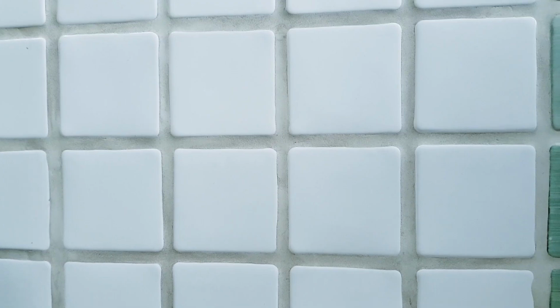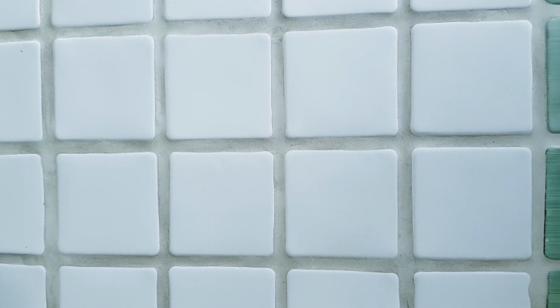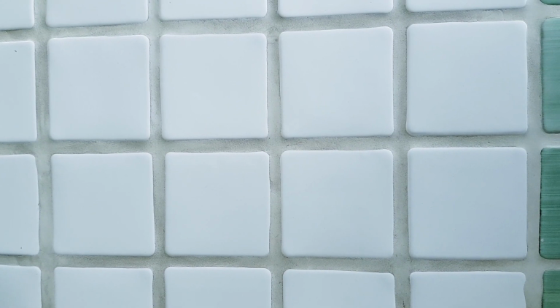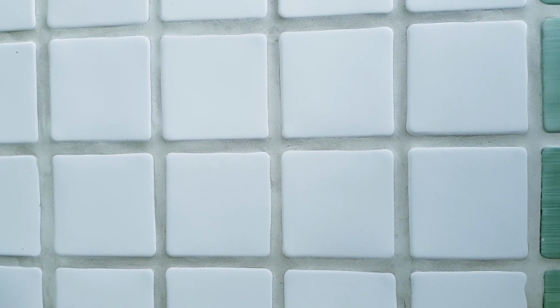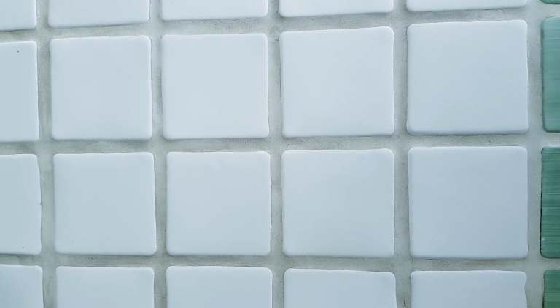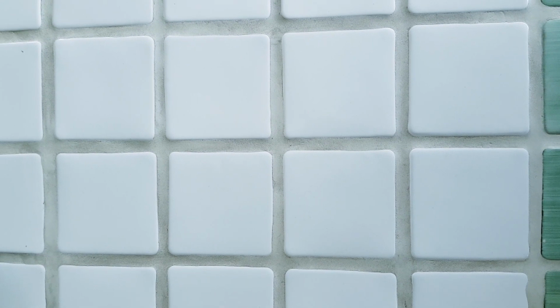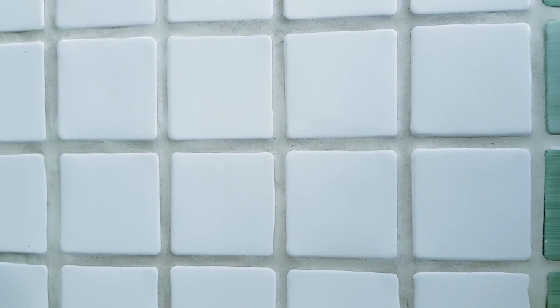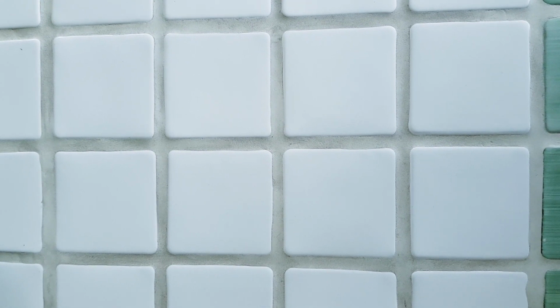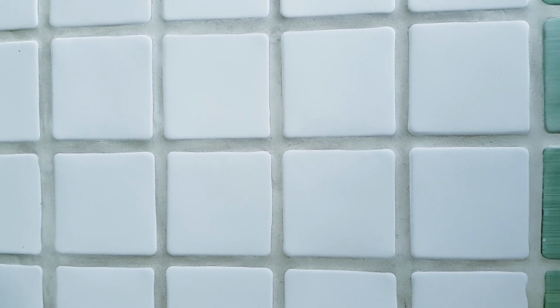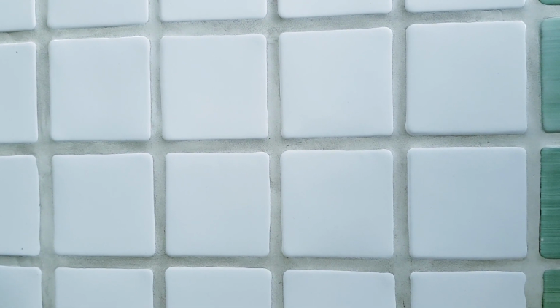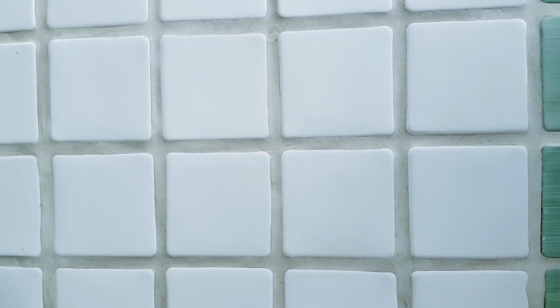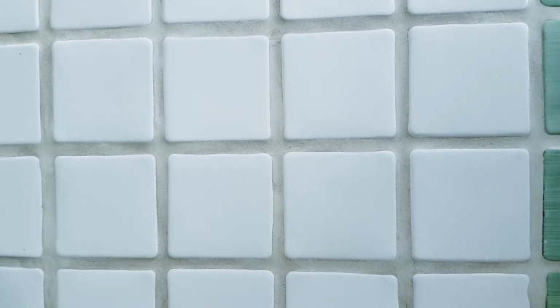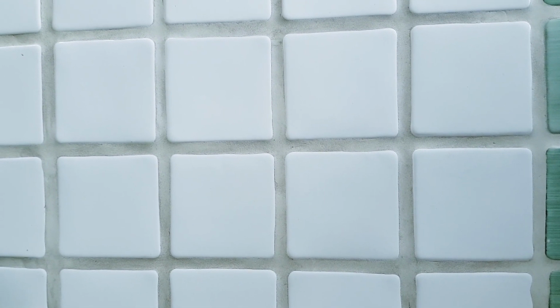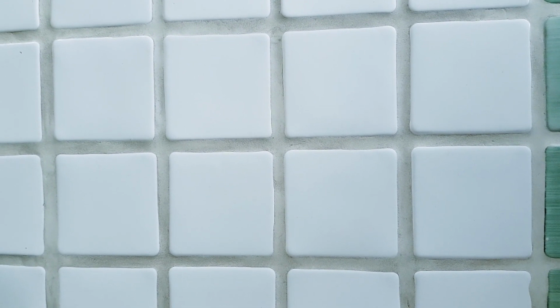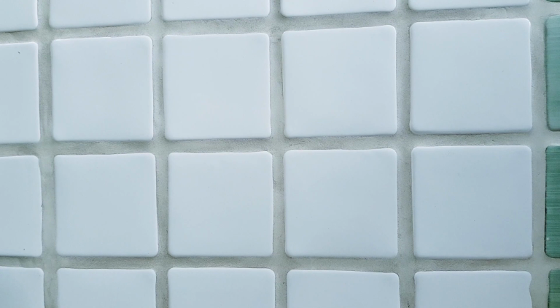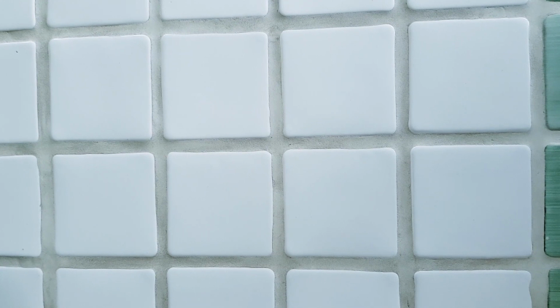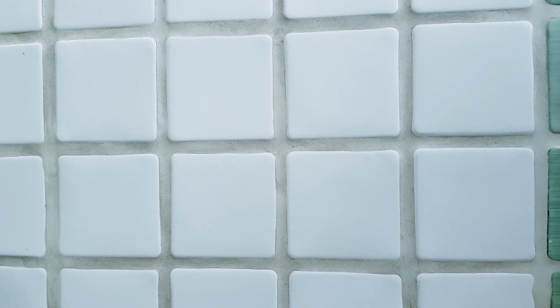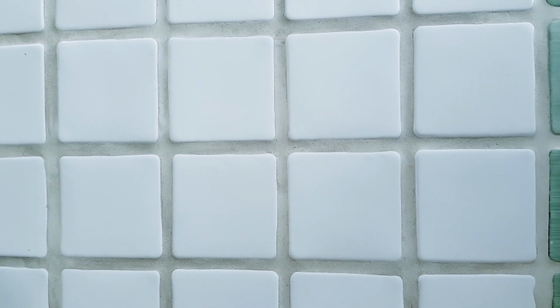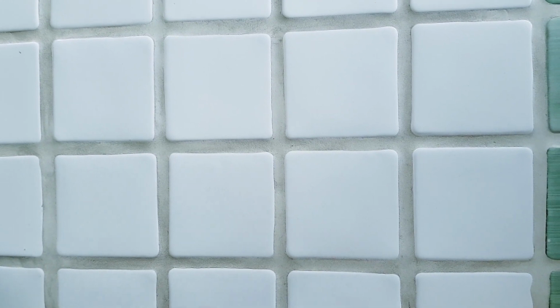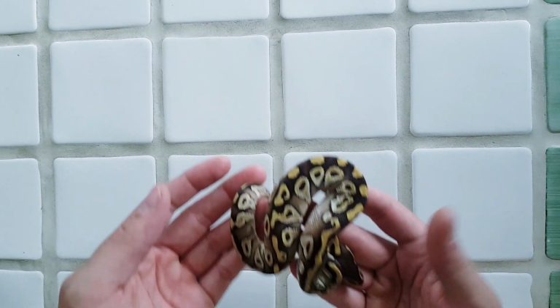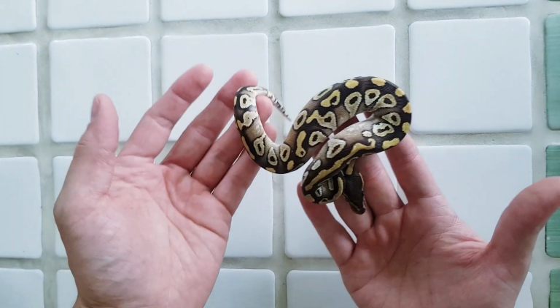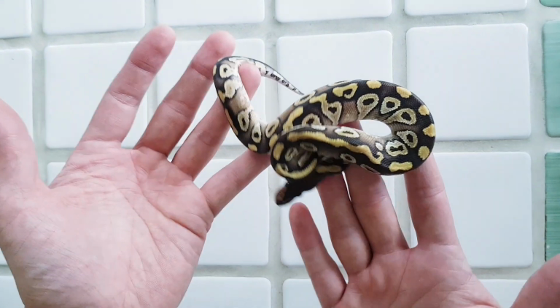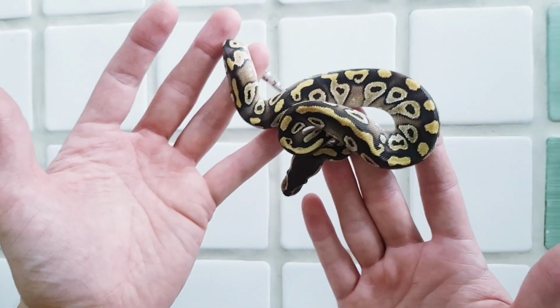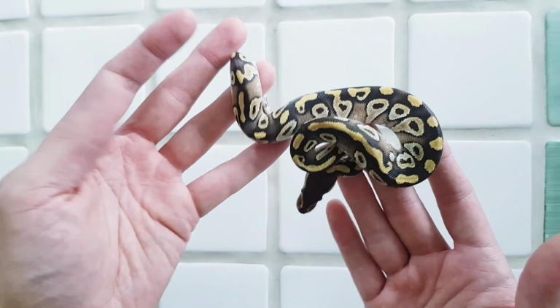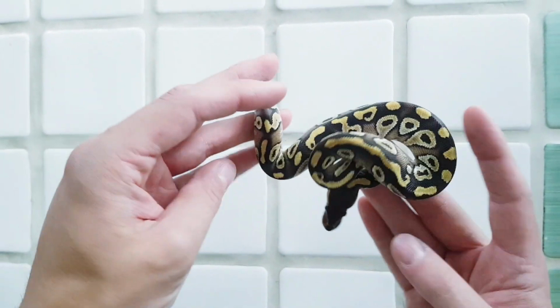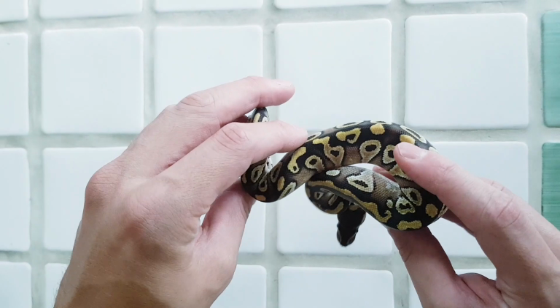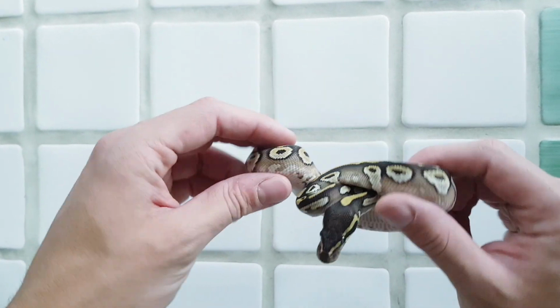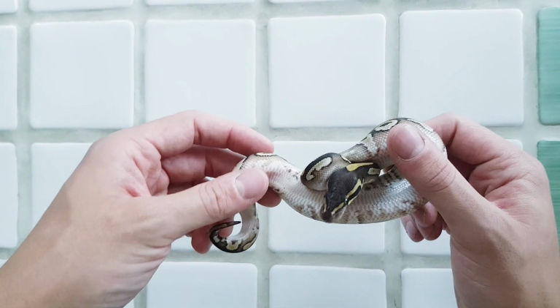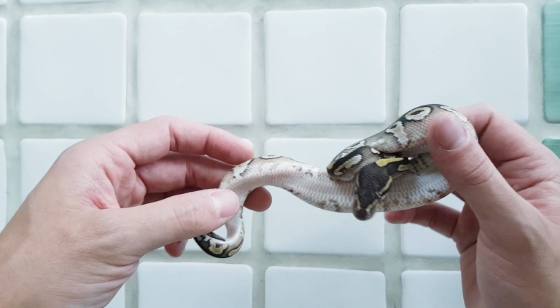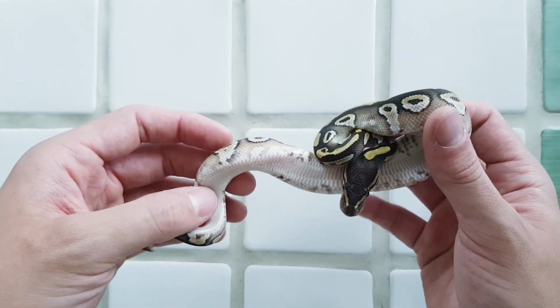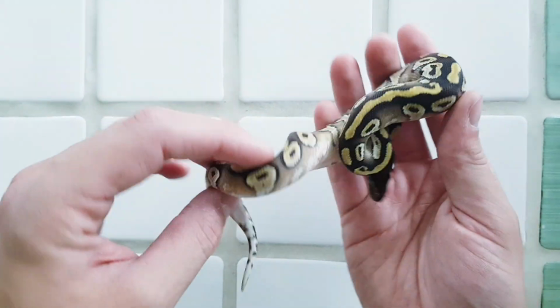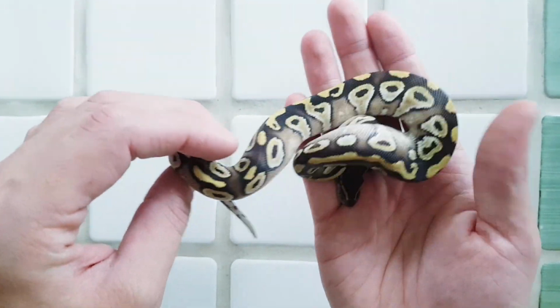I'll first show you the results of our Phantom Yellowbelly Wookiee male that was paired to an Enchi Mojave. So this is the first one — this is a regular Mojave, as you can see.